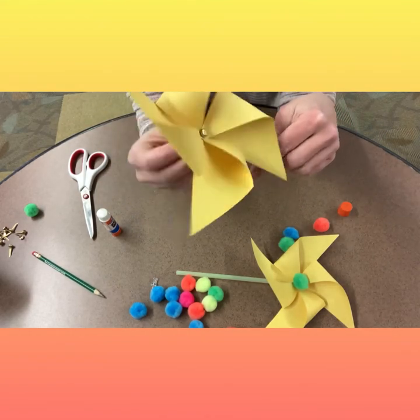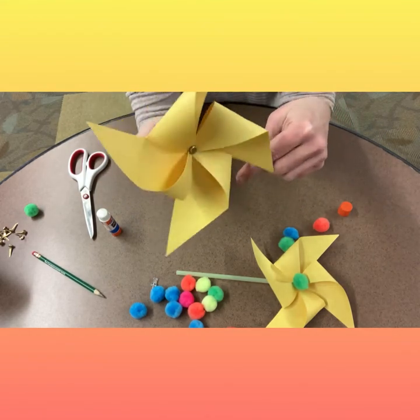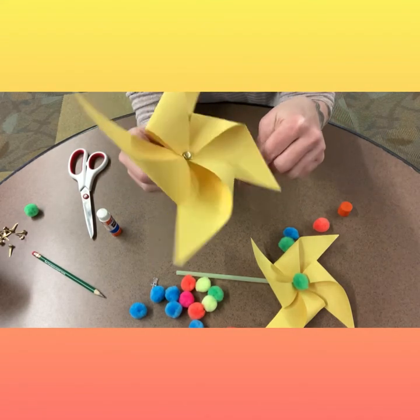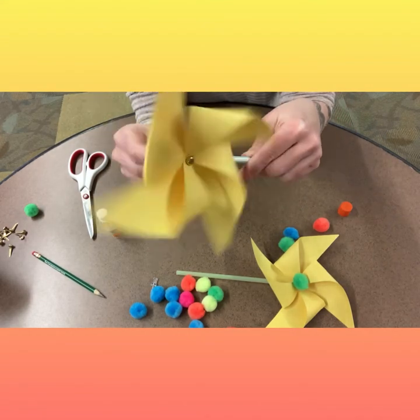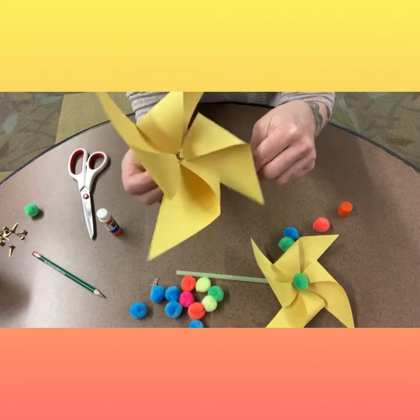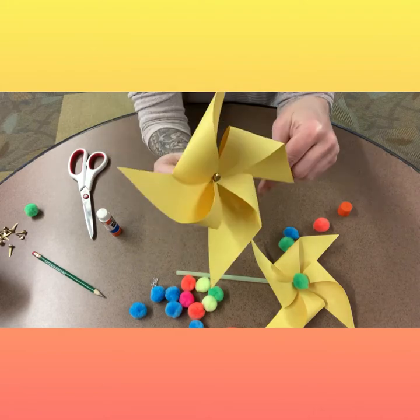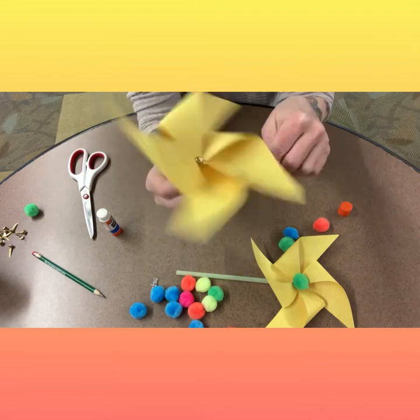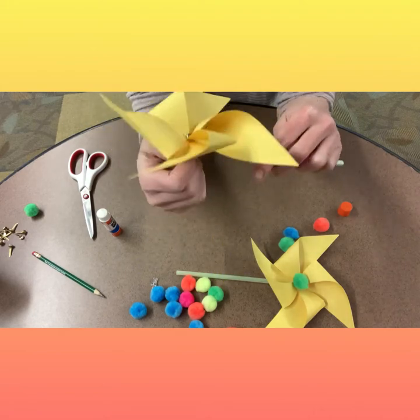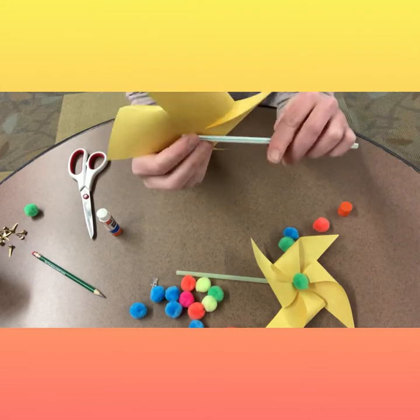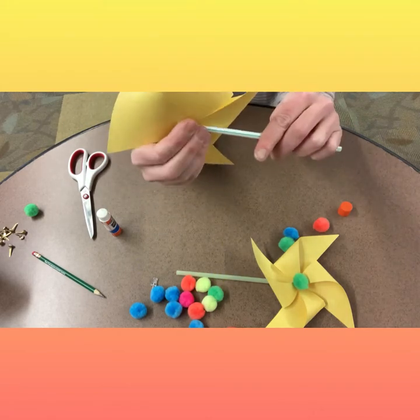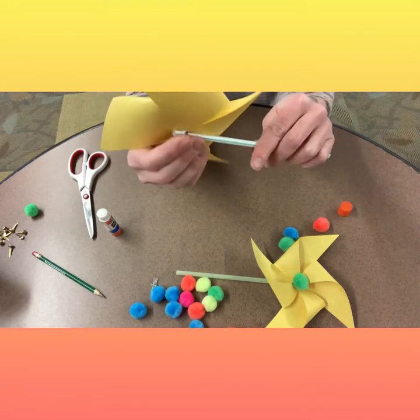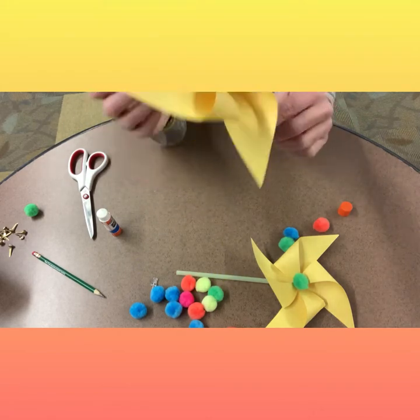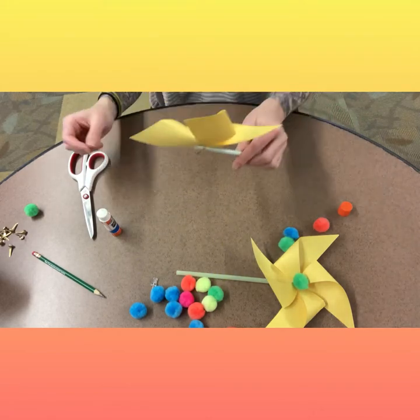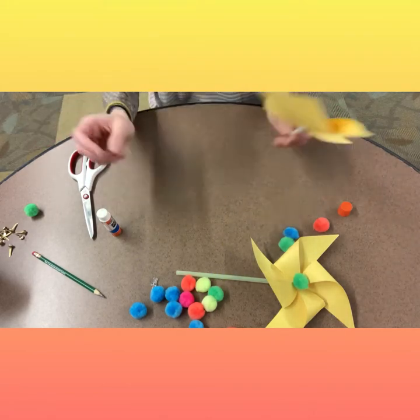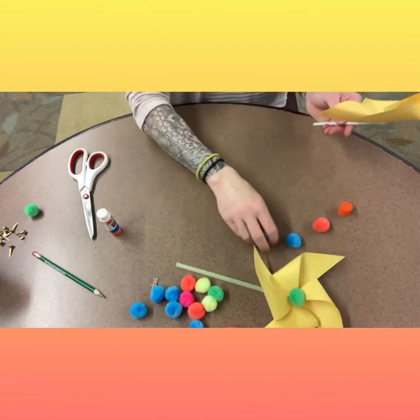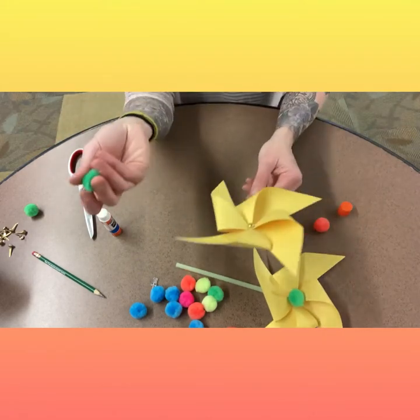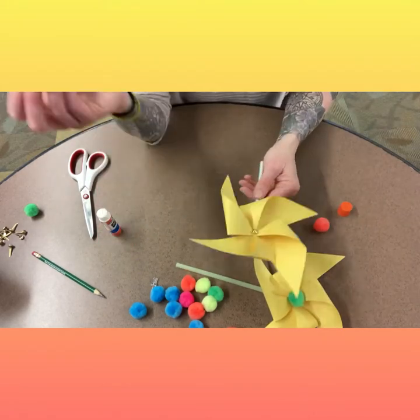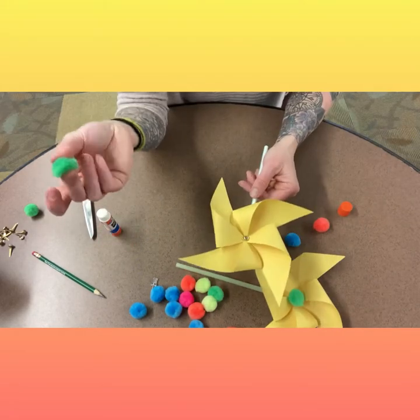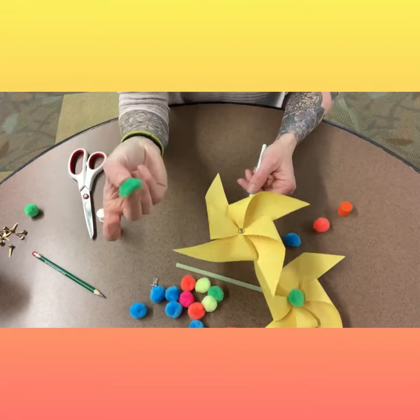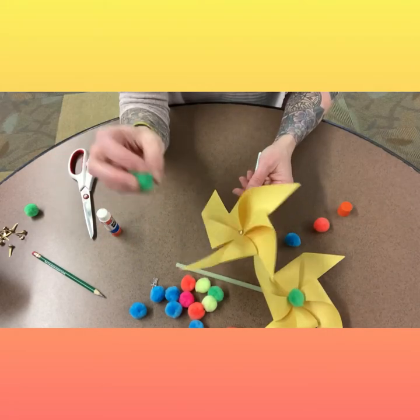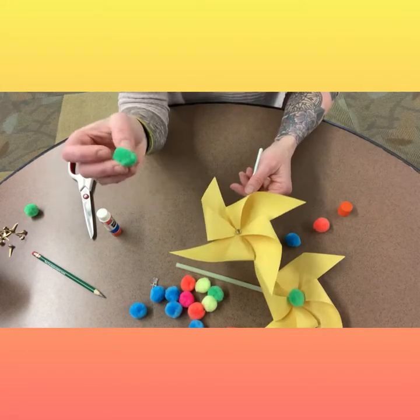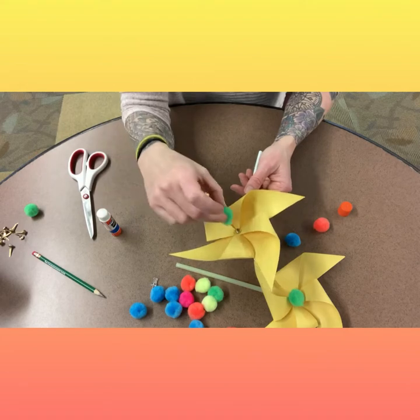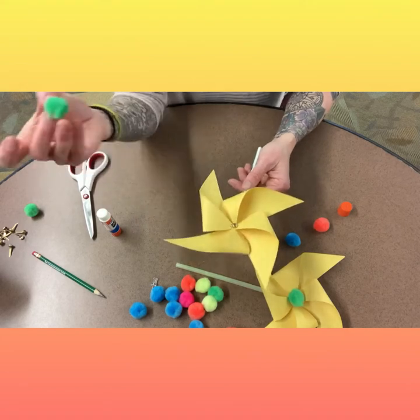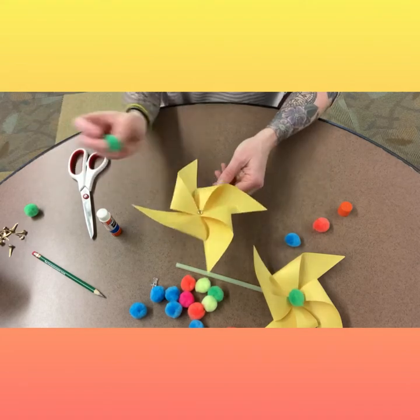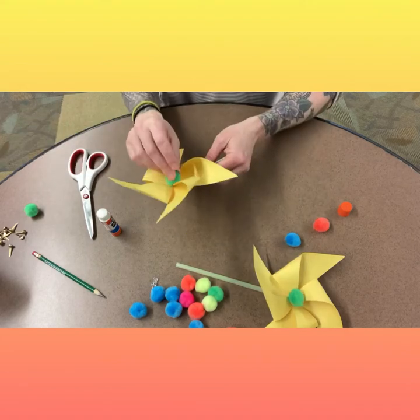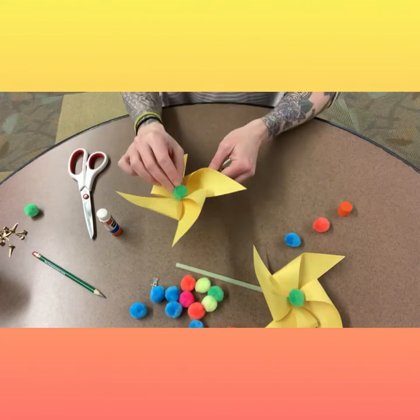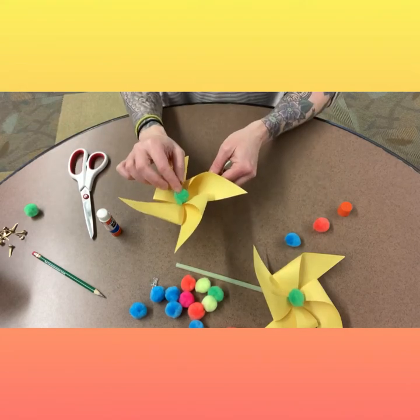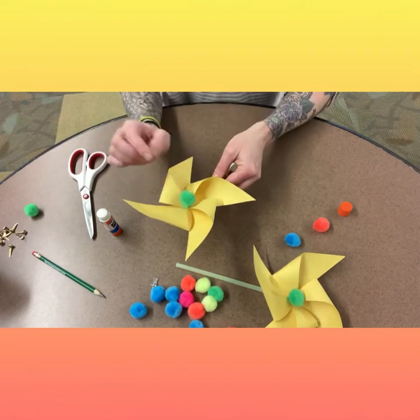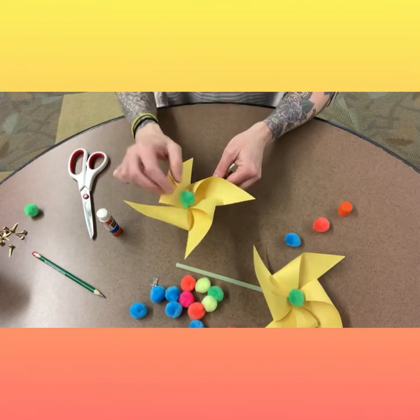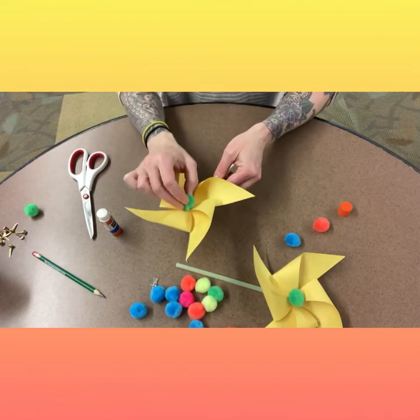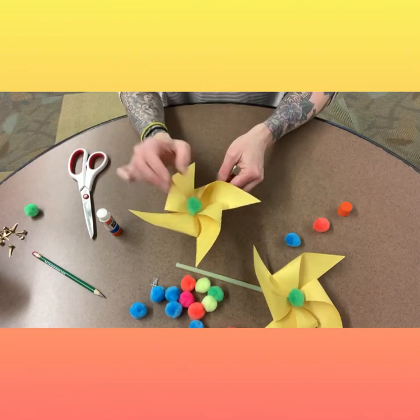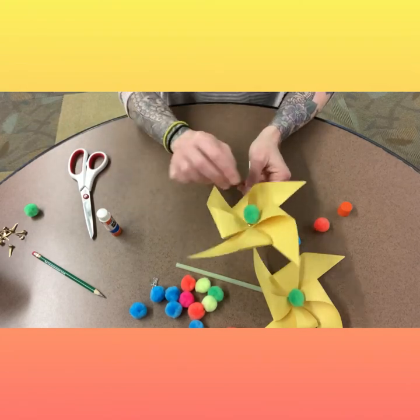Make sure you leave a little bit of space so that your flower can spin. Final step: glue your pom-pom into the center and there you have it. Your pinwheel's done.